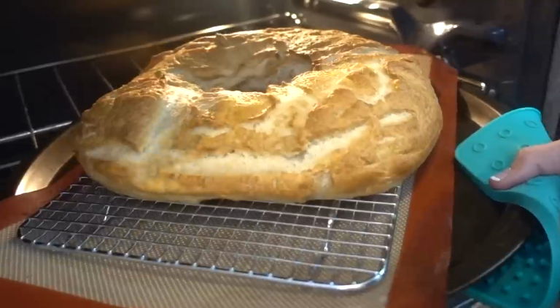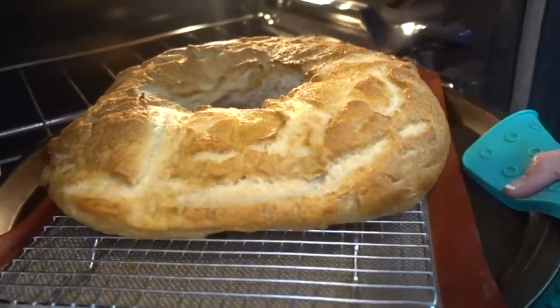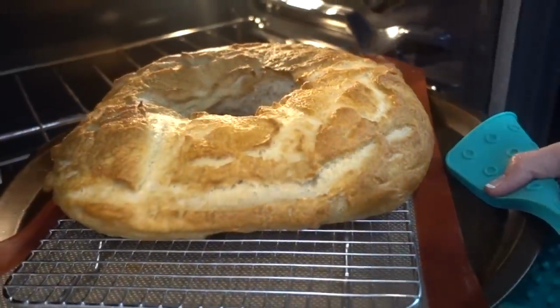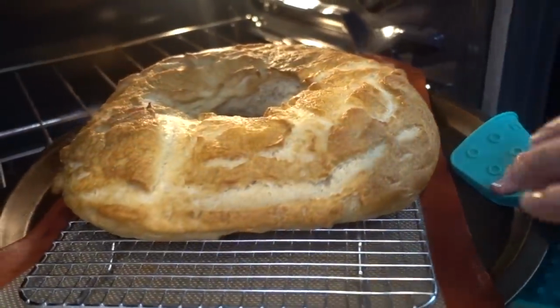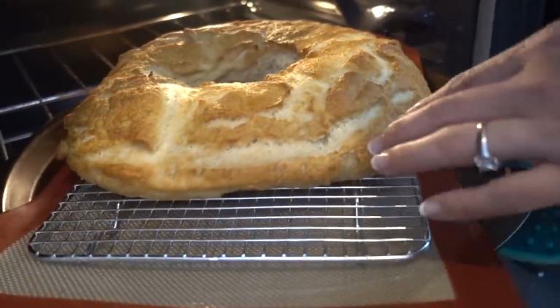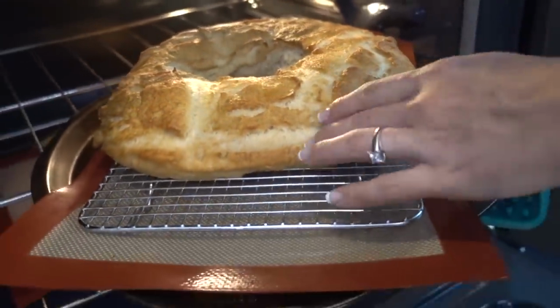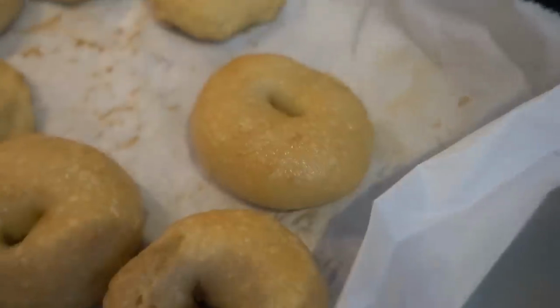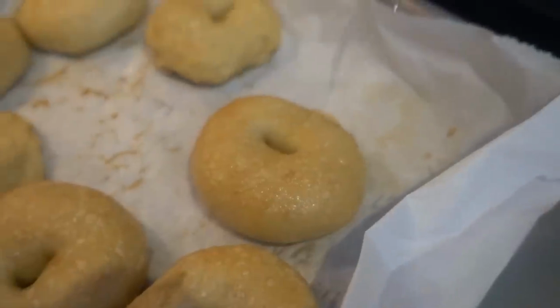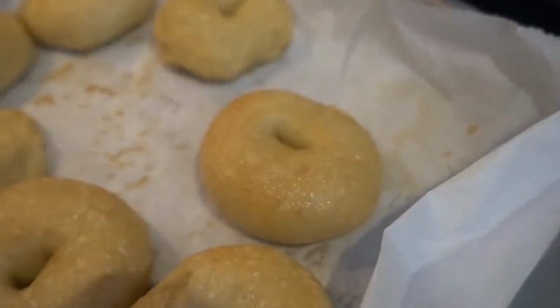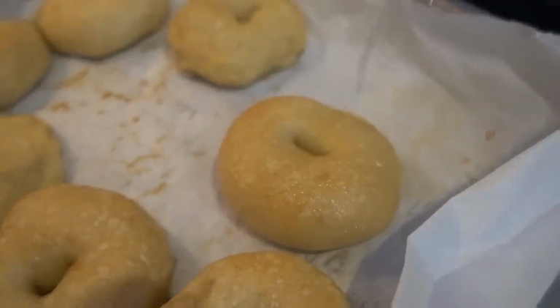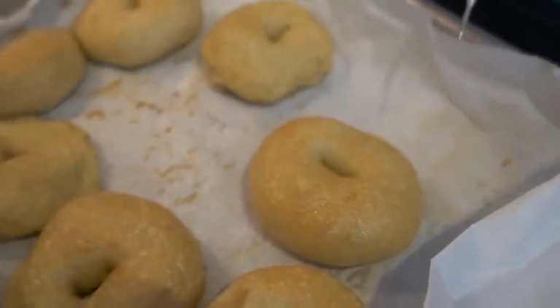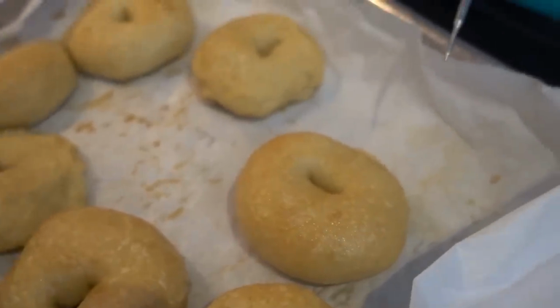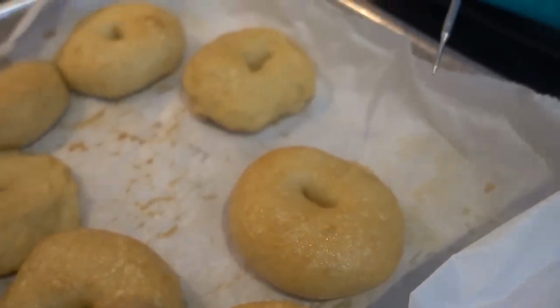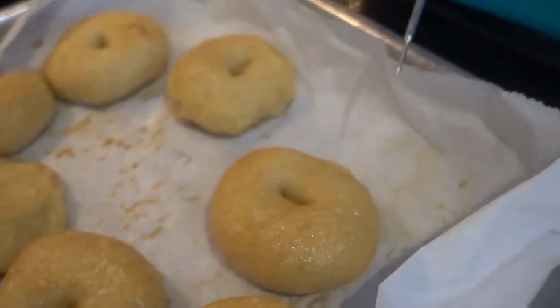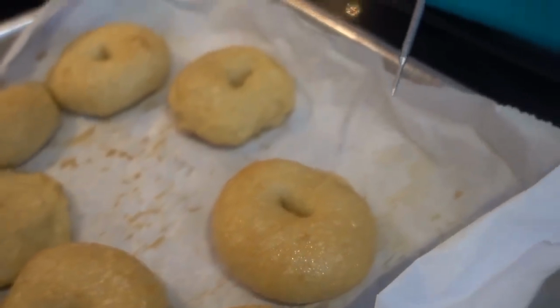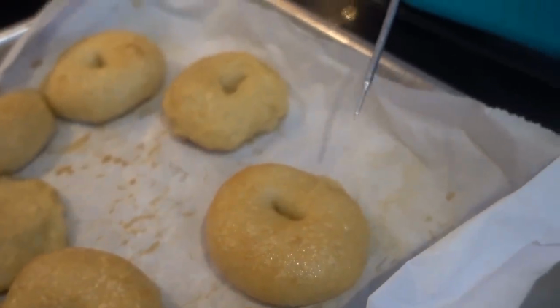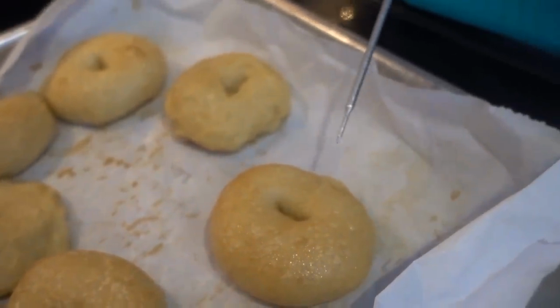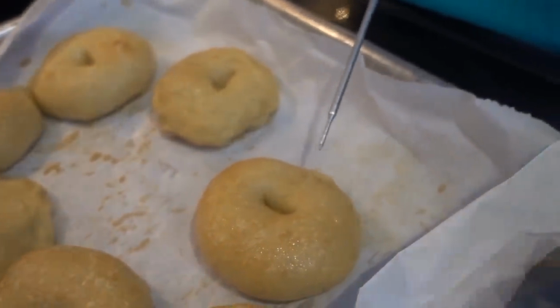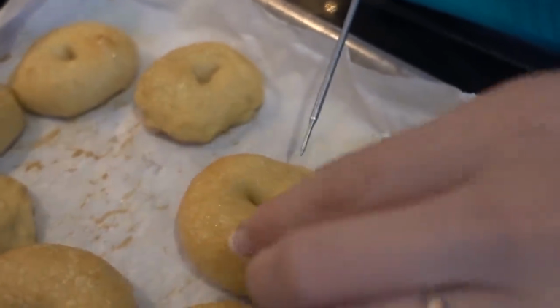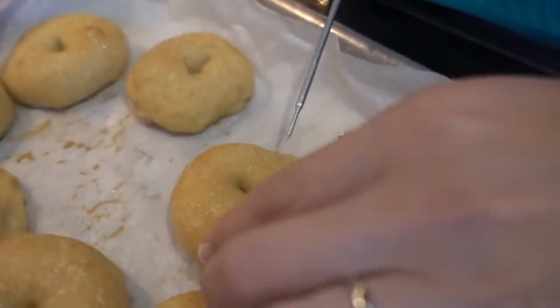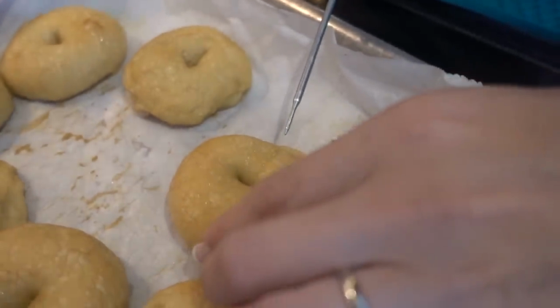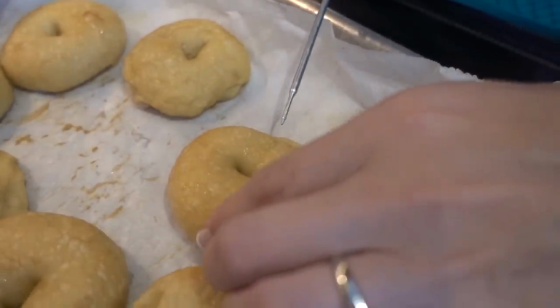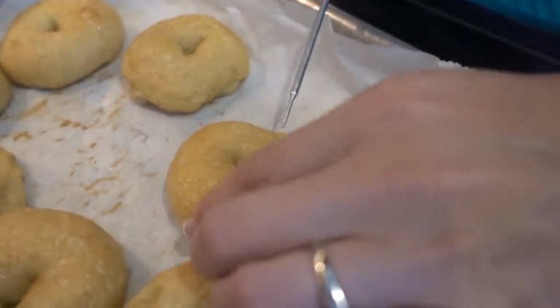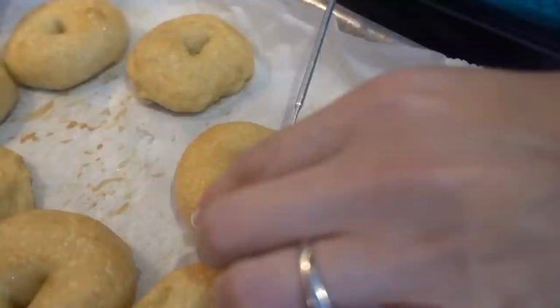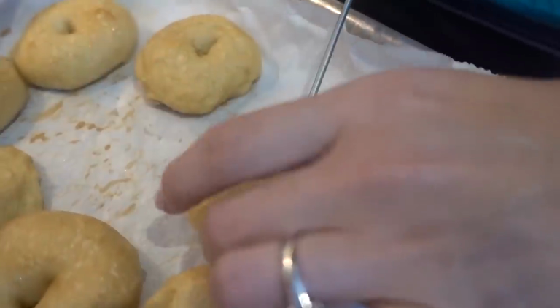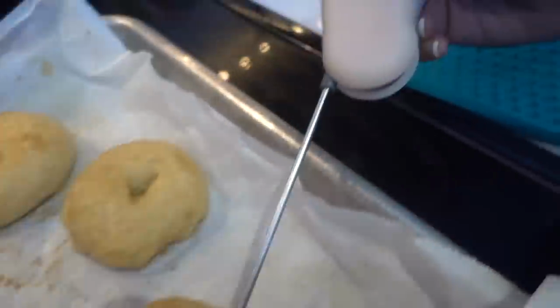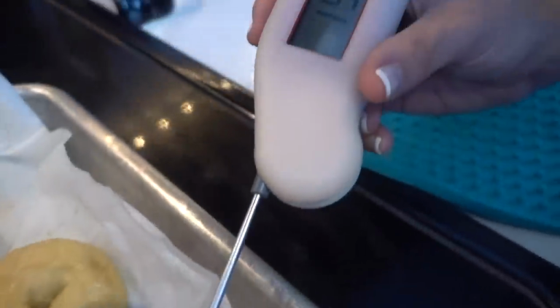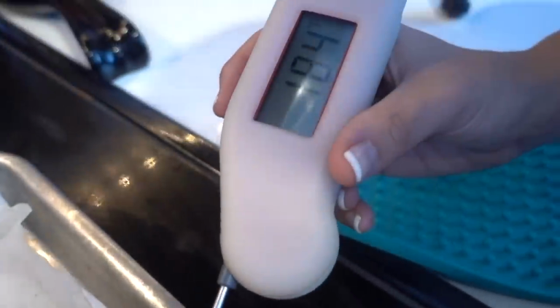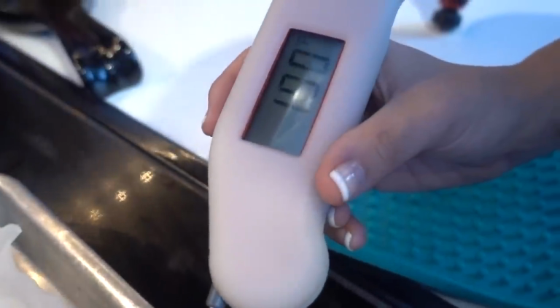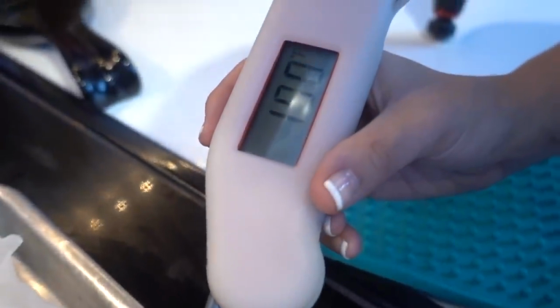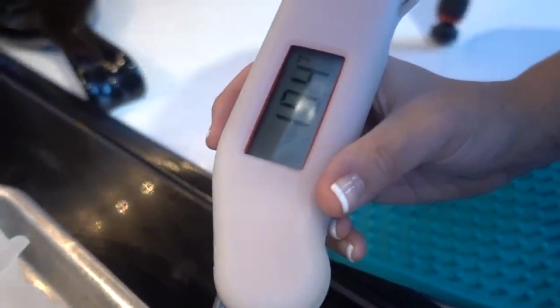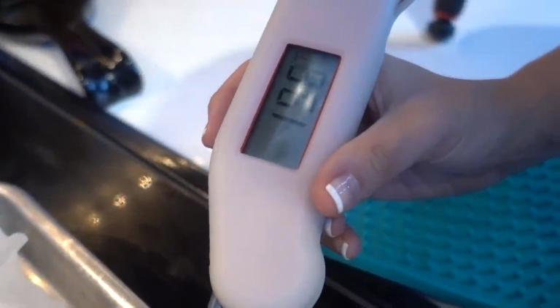That looks like something you get at Panera Bread. So to make sure our bagels are cooked all the way through, the internal temperature must read 200 degrees Fahrenheit or 190. It's done.